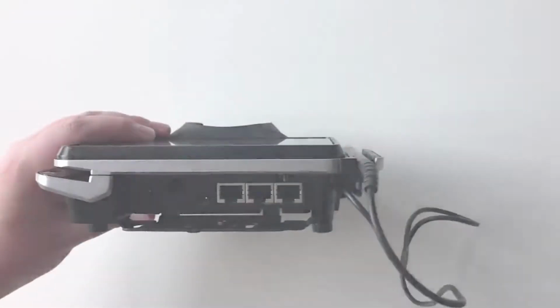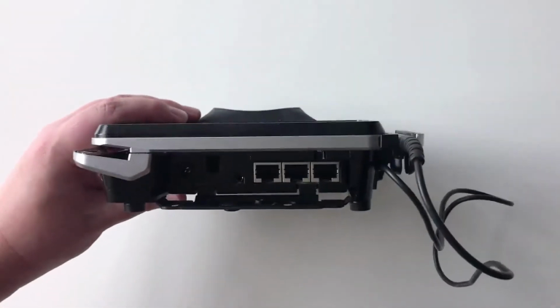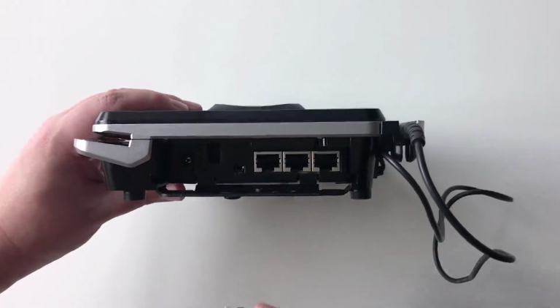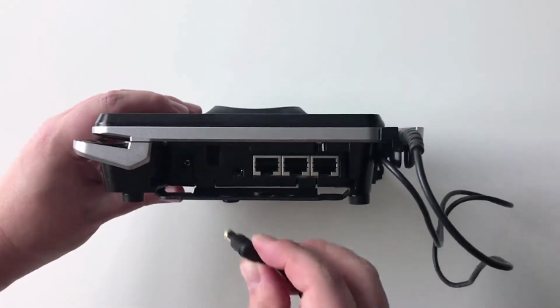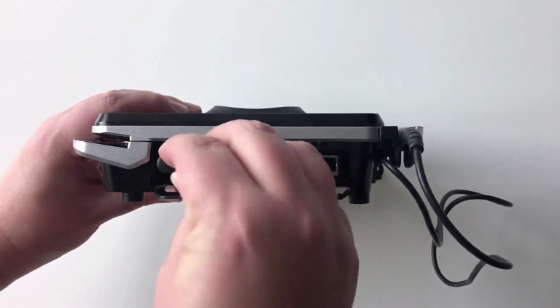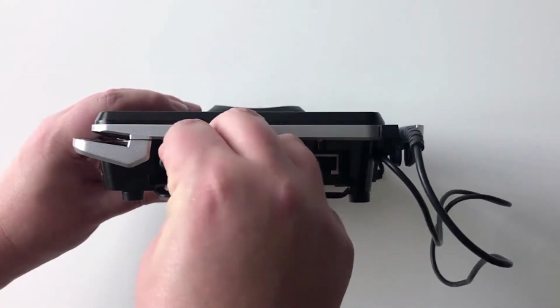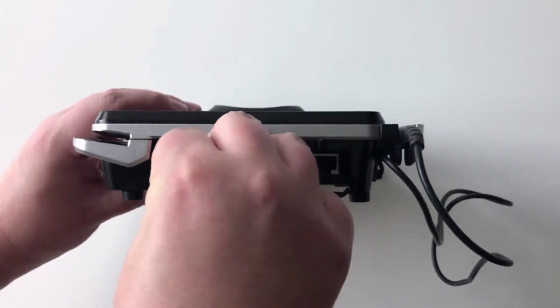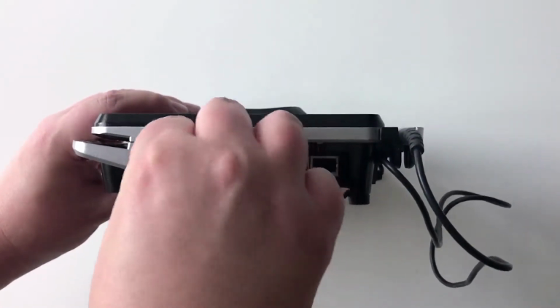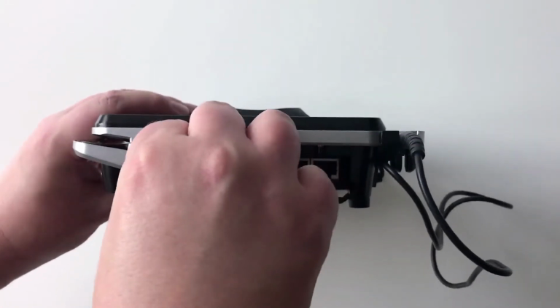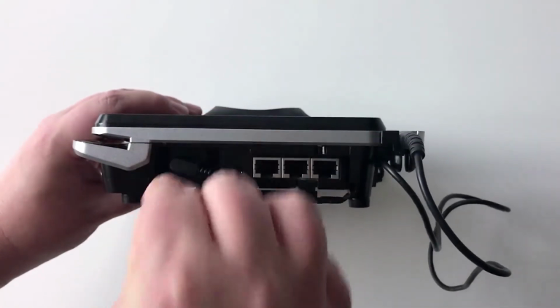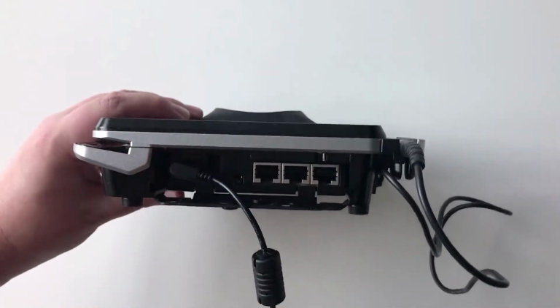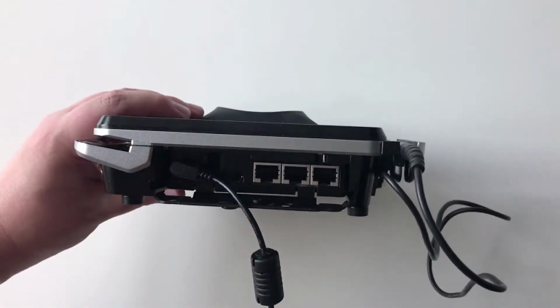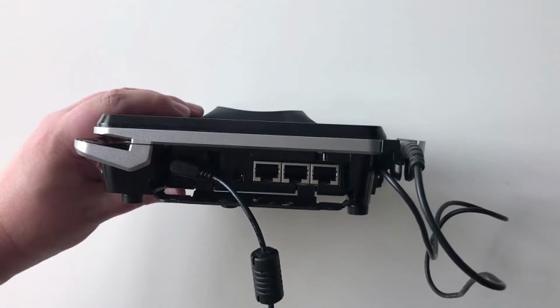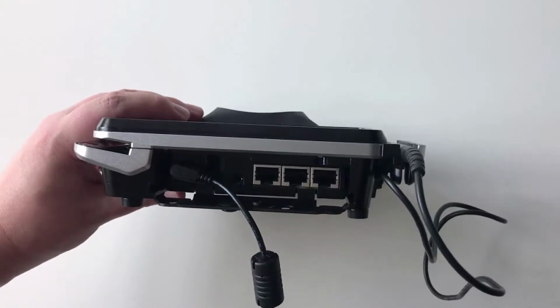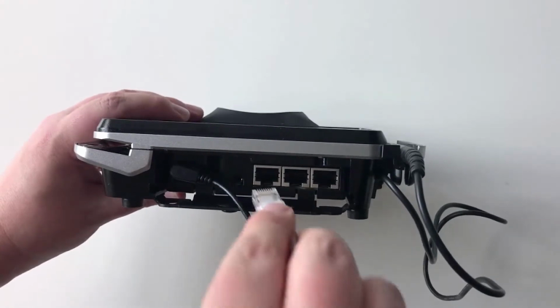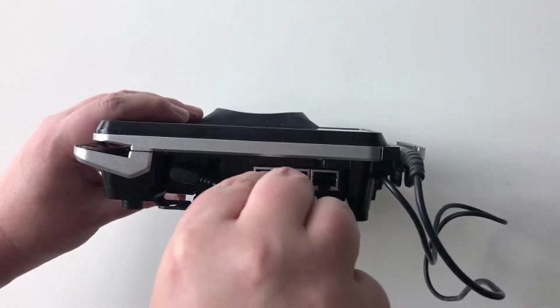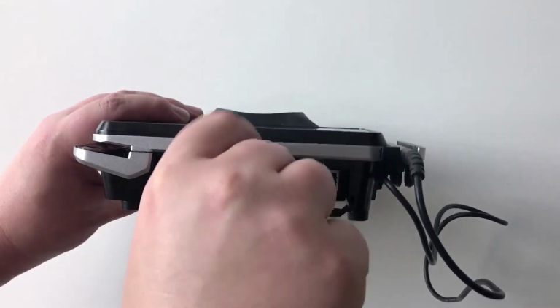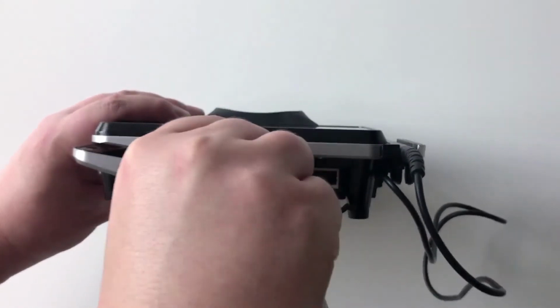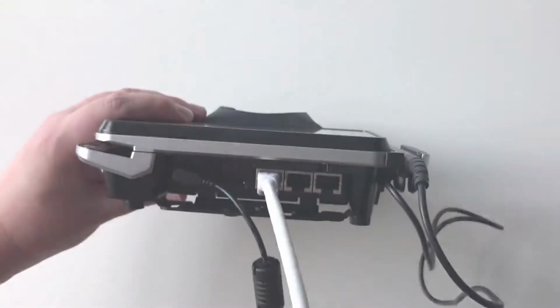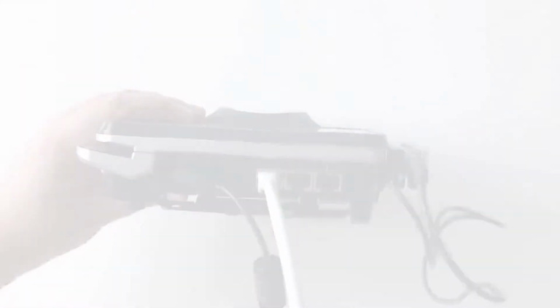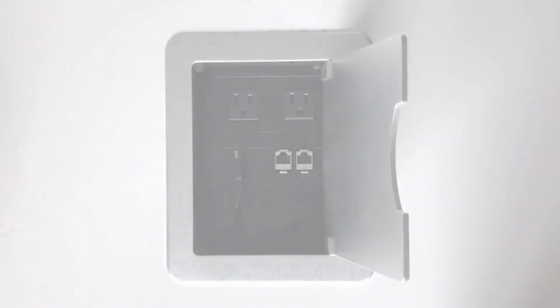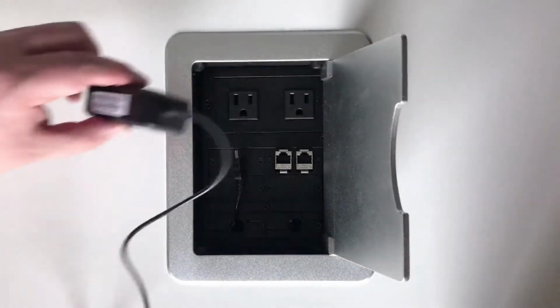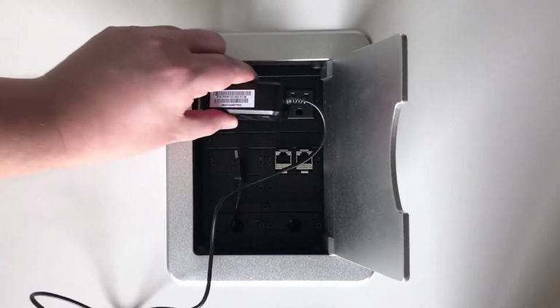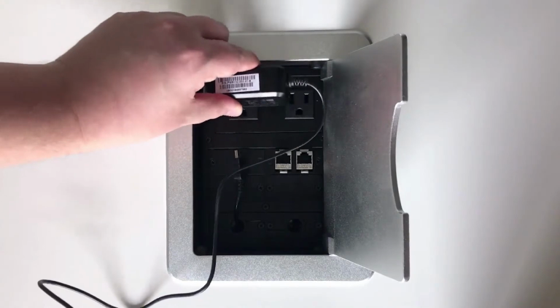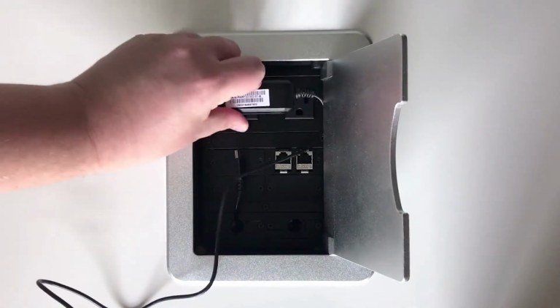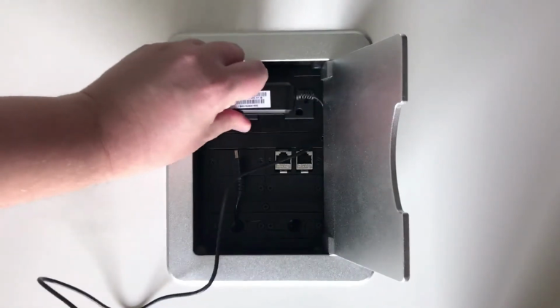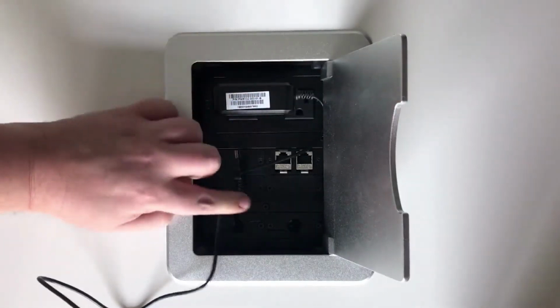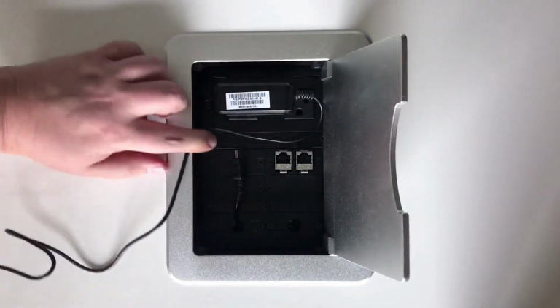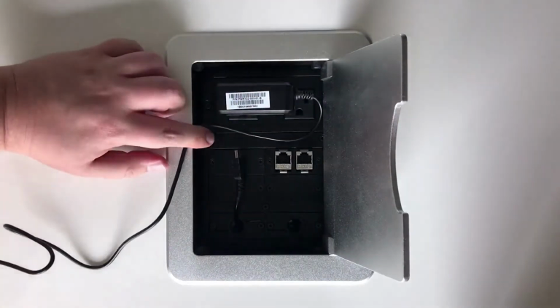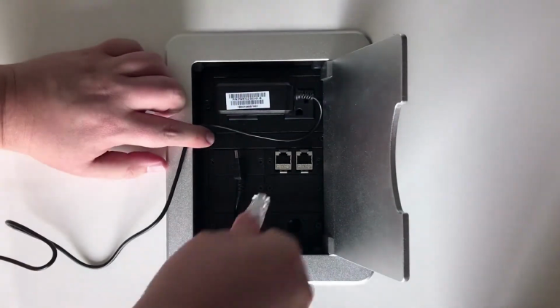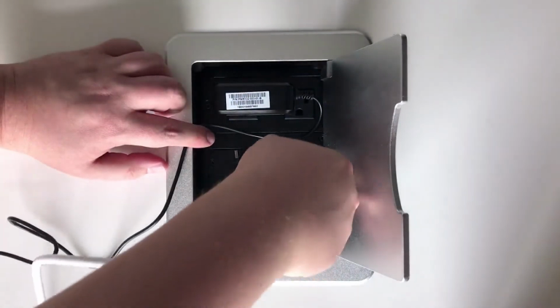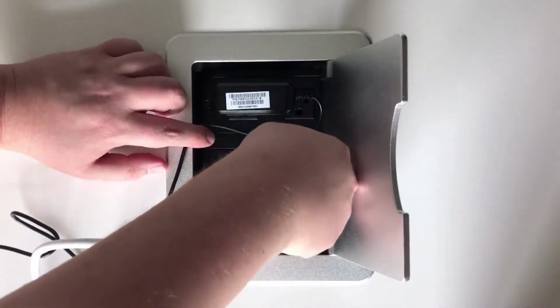Connect the power adapter and the Ethernet cable to the back of the terminal and plug the power source and Ethernet cable into a power outlet and Ethernet port.